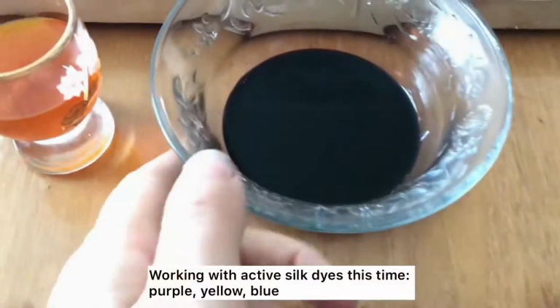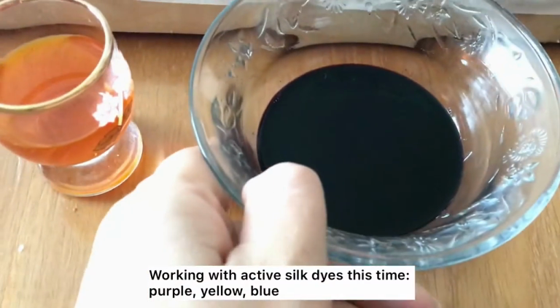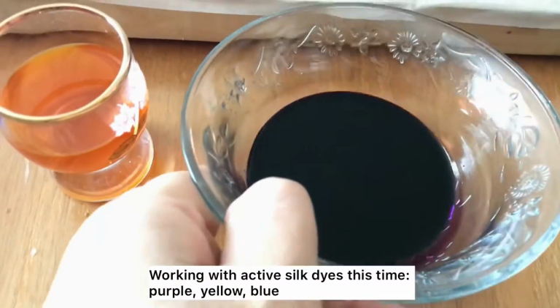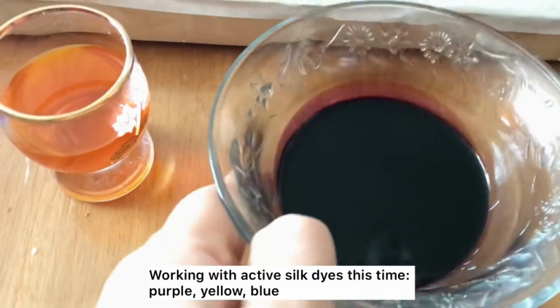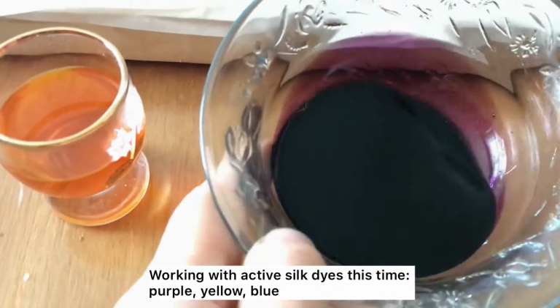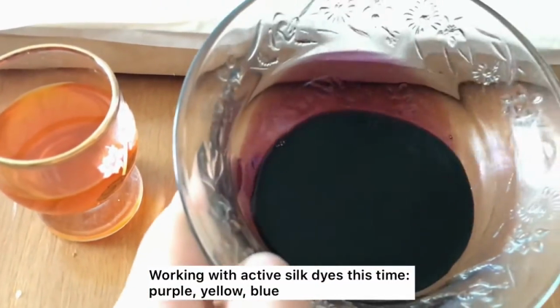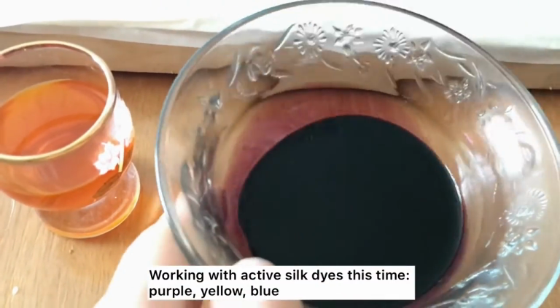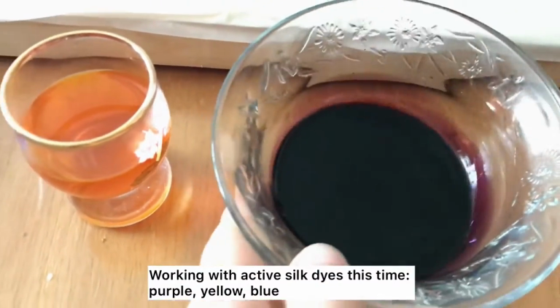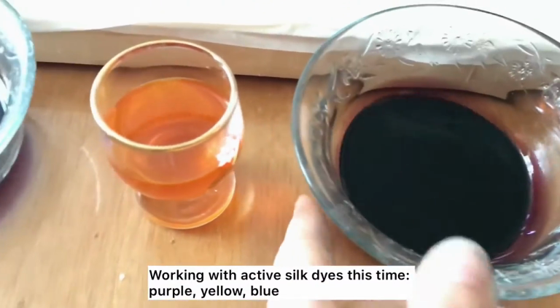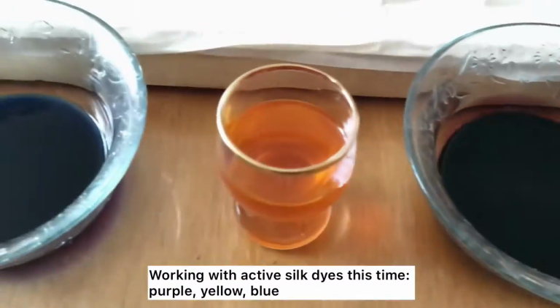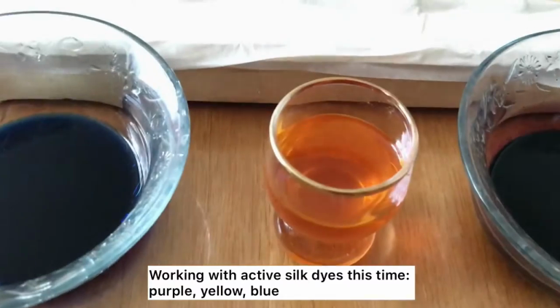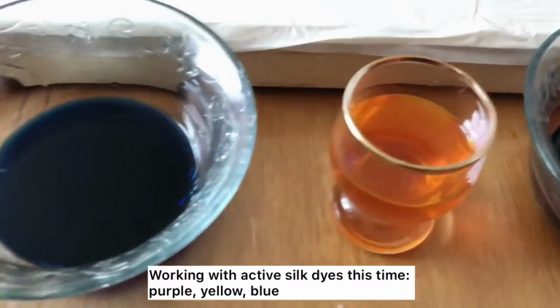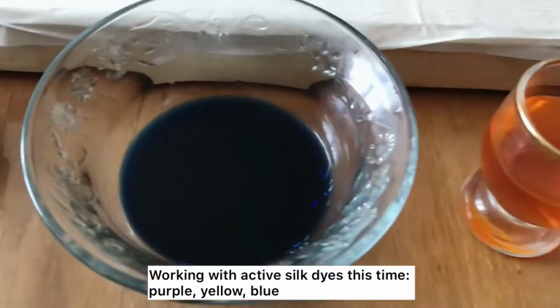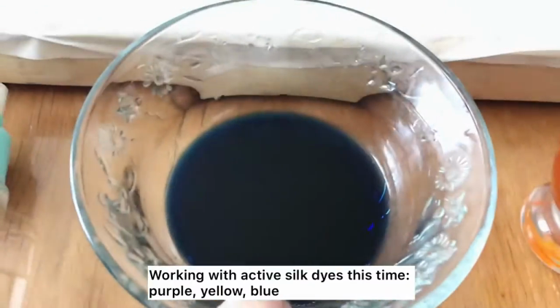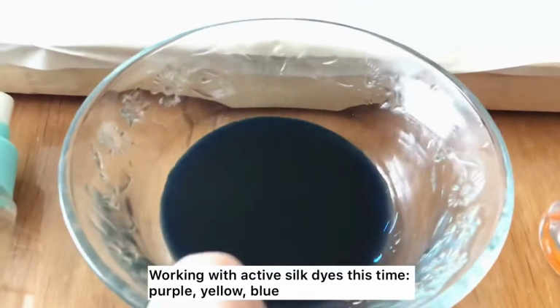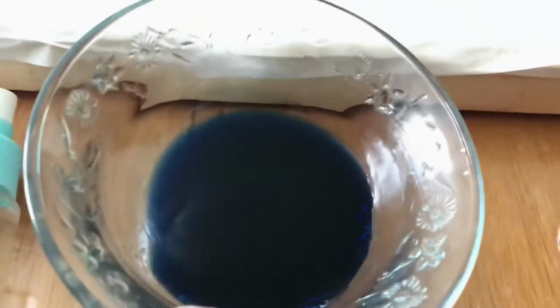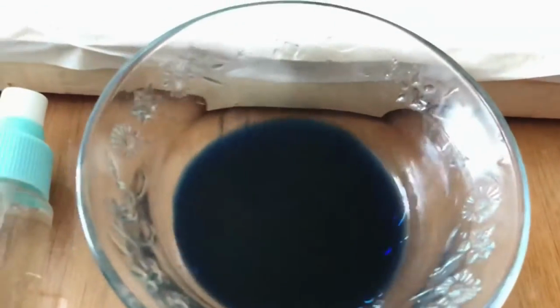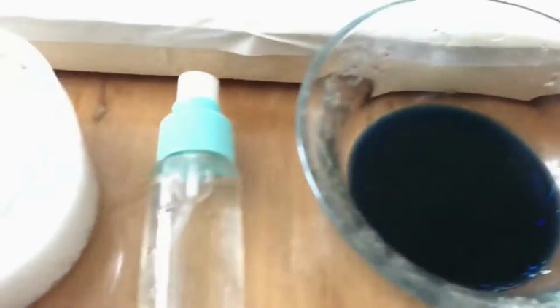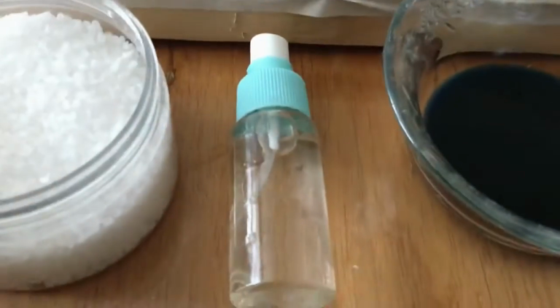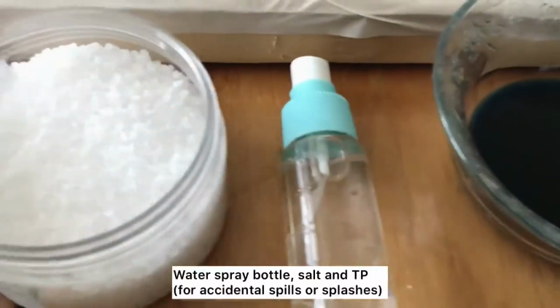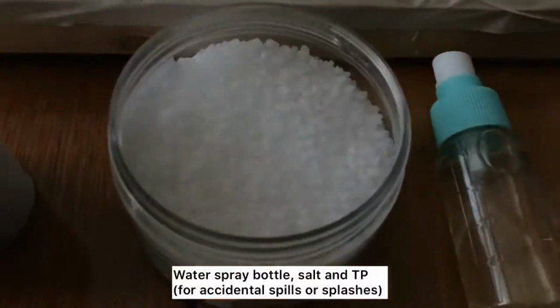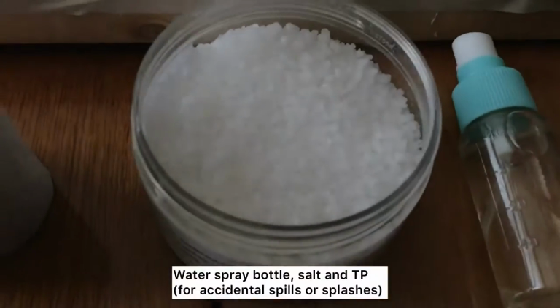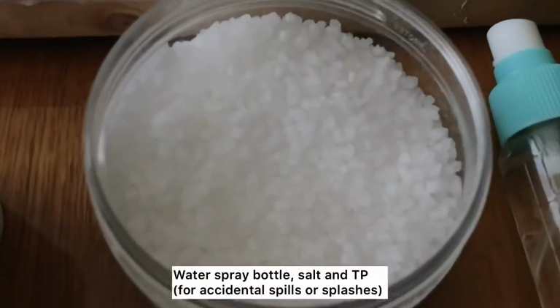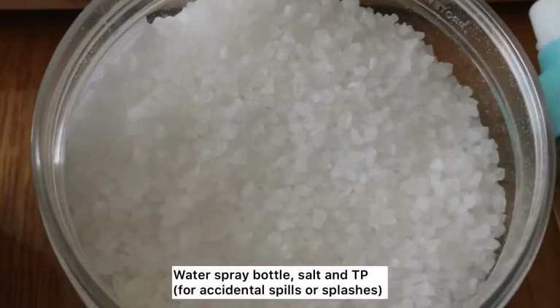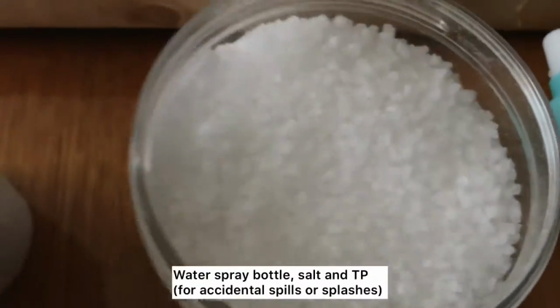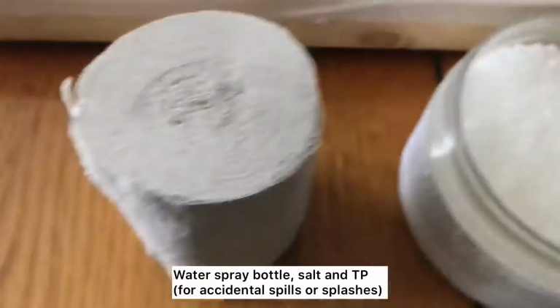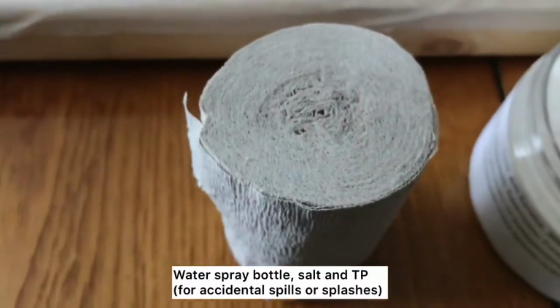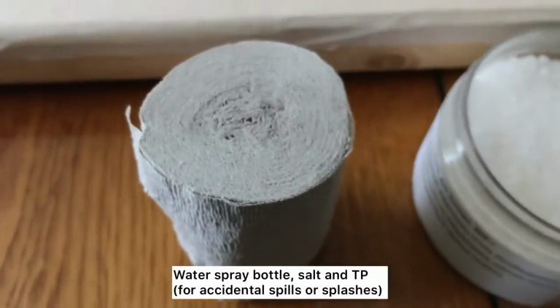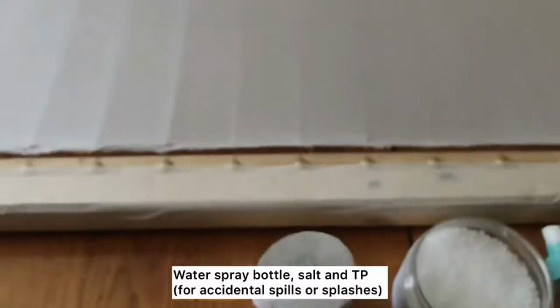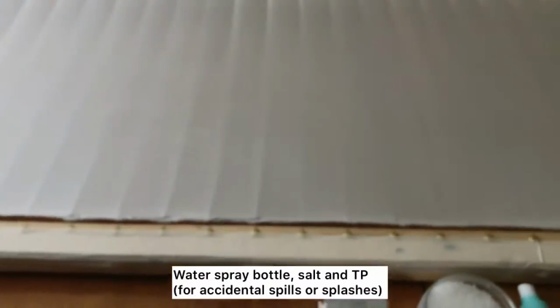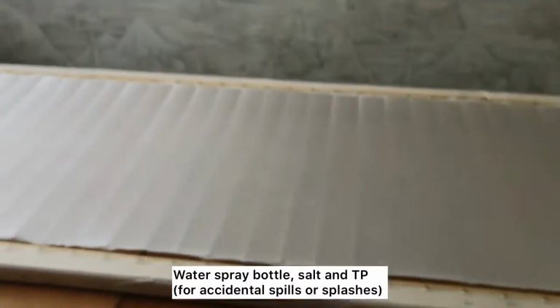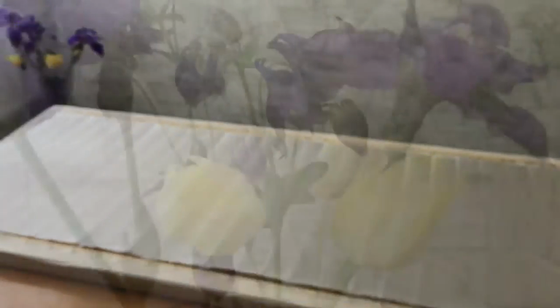Working with active silk dyes this time — purple, yellow, blue — along with a water spray bottle, salt, and TP for accidental spills or splashes.